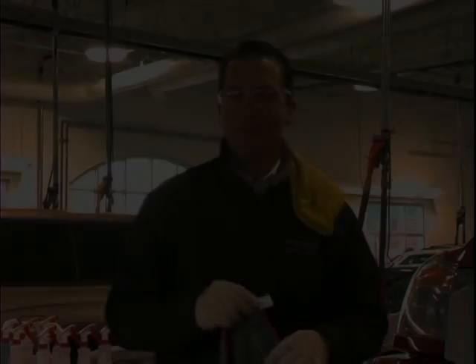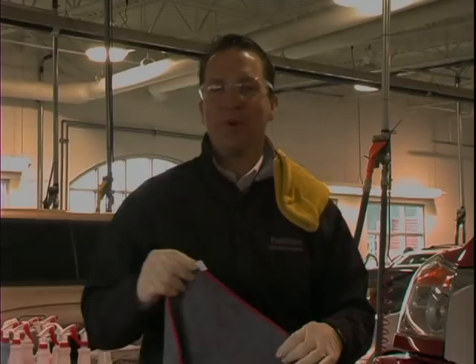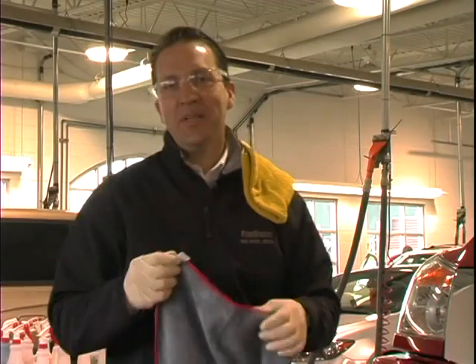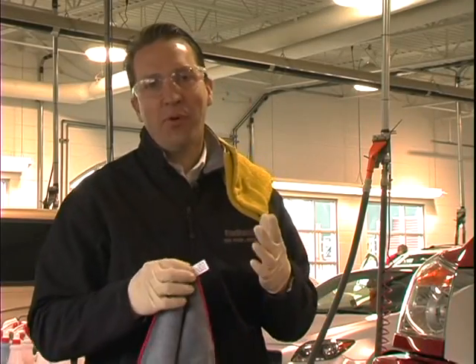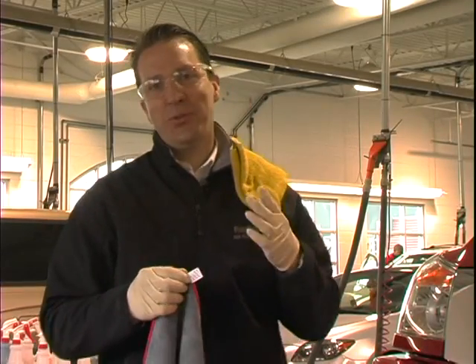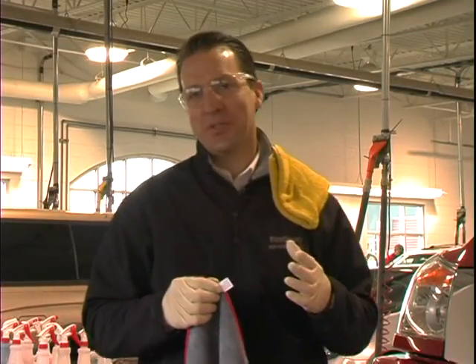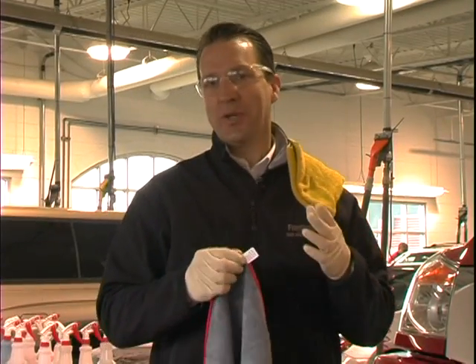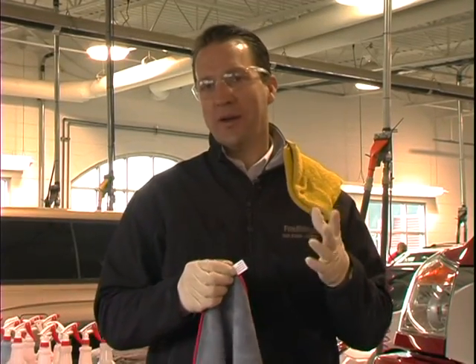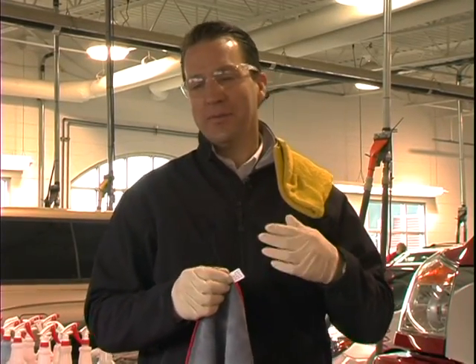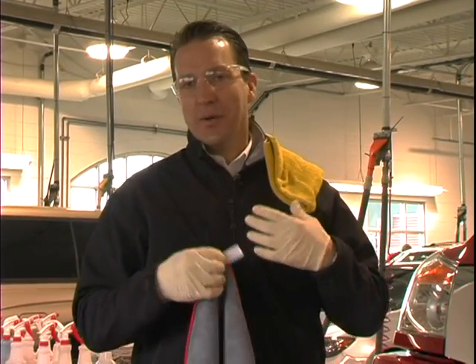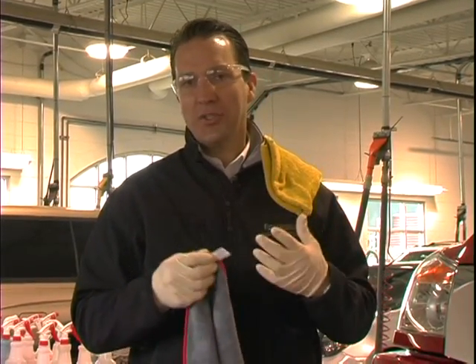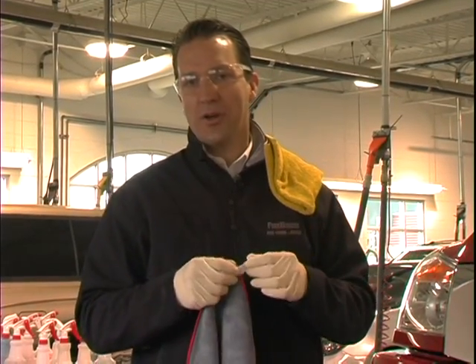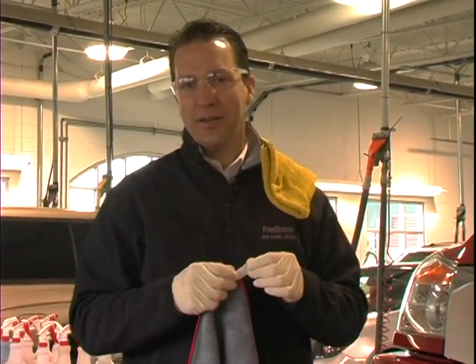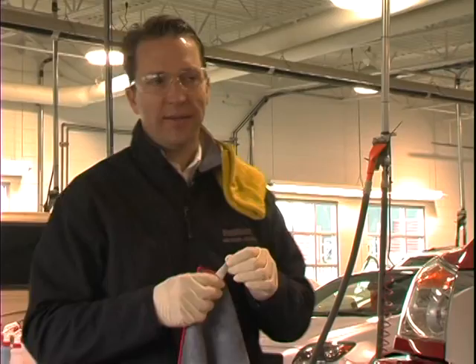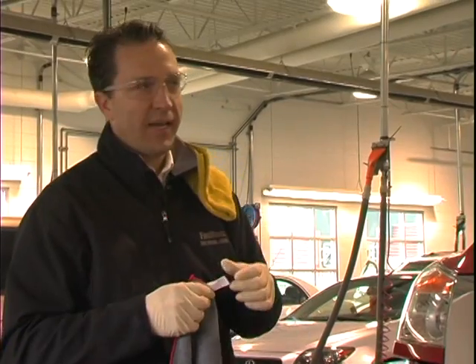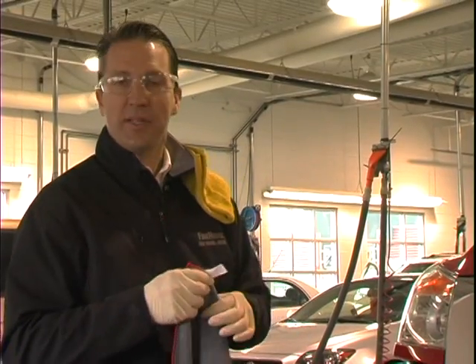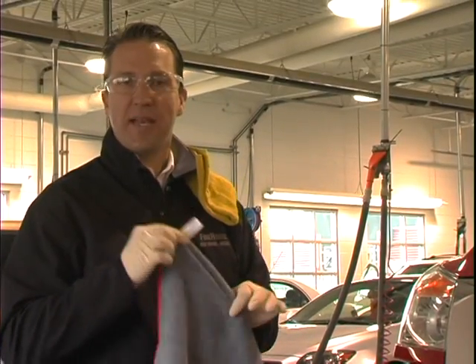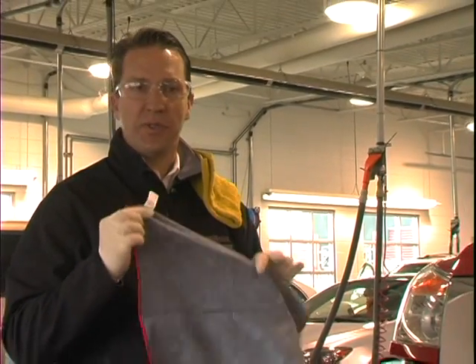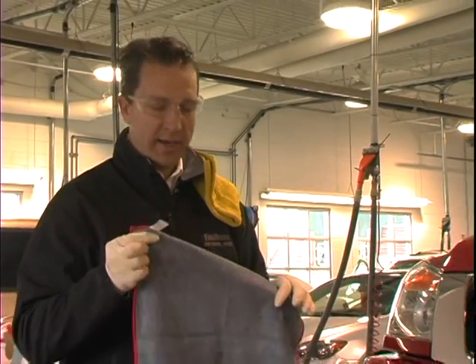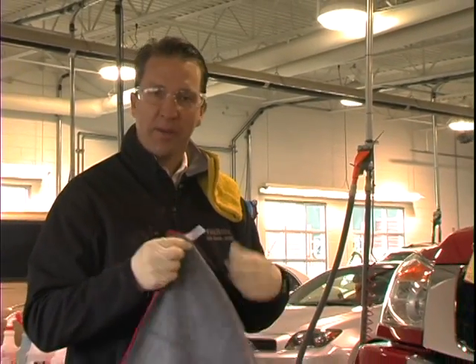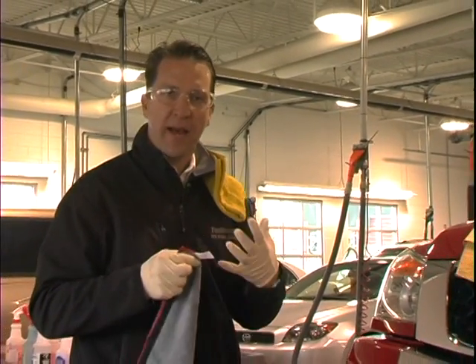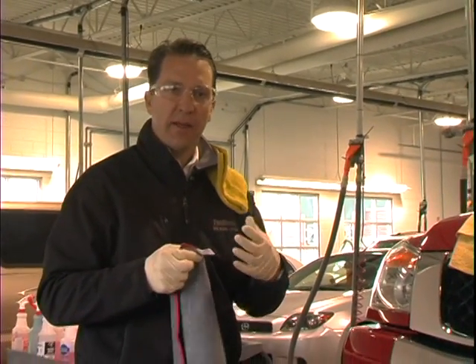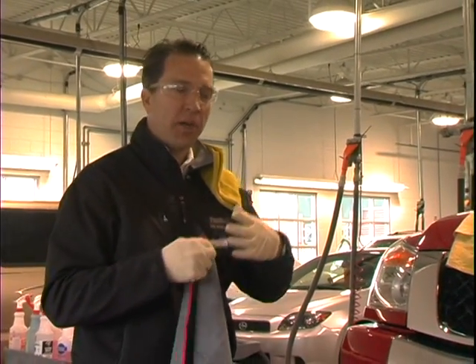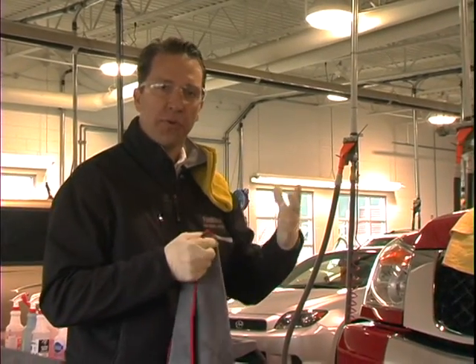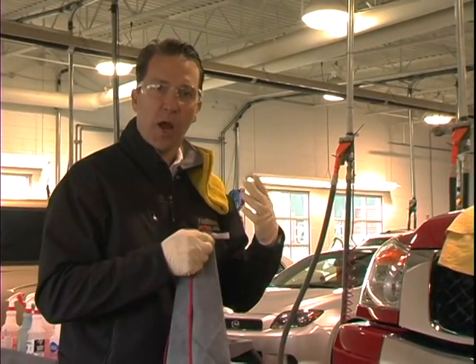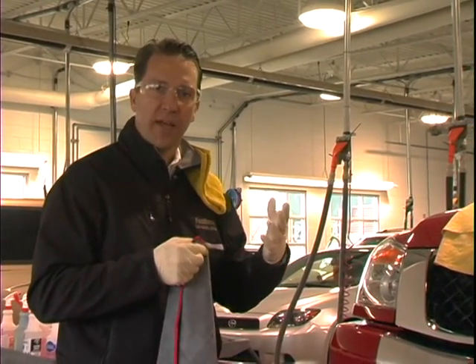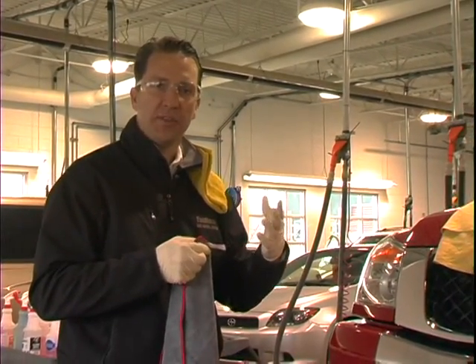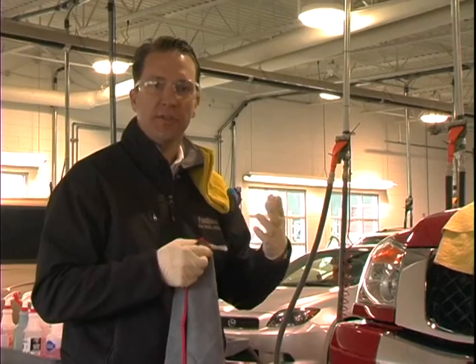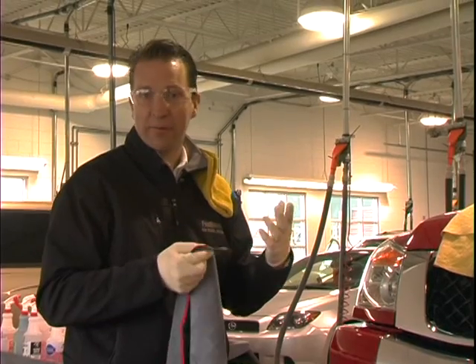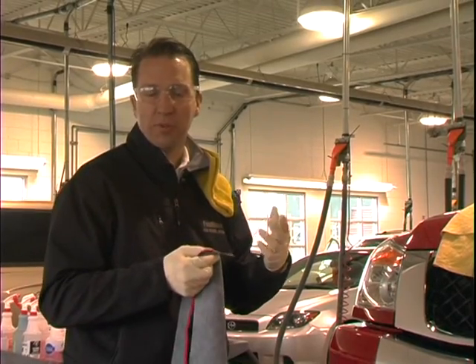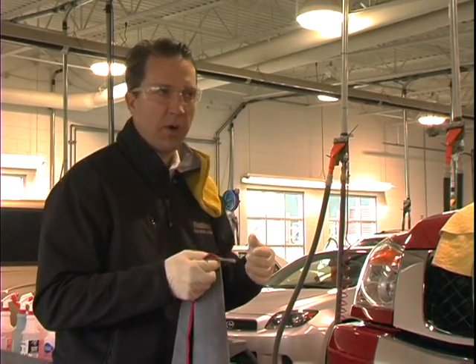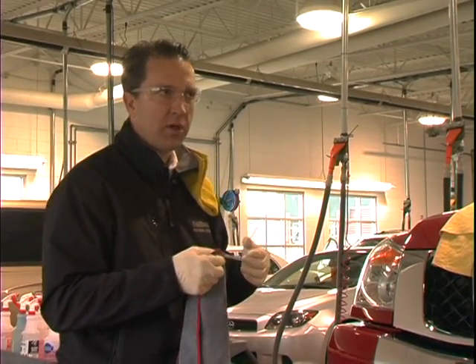One of the really important tools that we're going to require in washing our car today is the towel as we dry it. My name is Dow, and I'm going to go through the proper towels to use and have available as we wash our car.